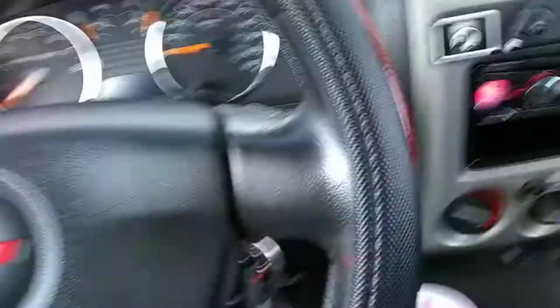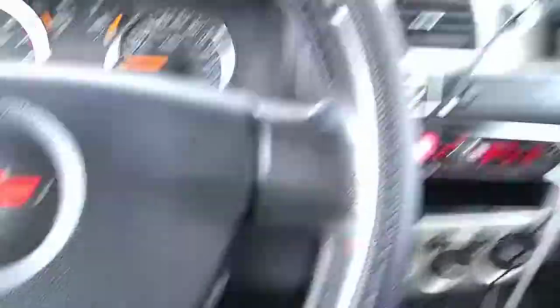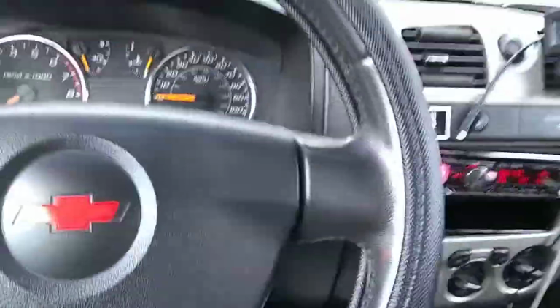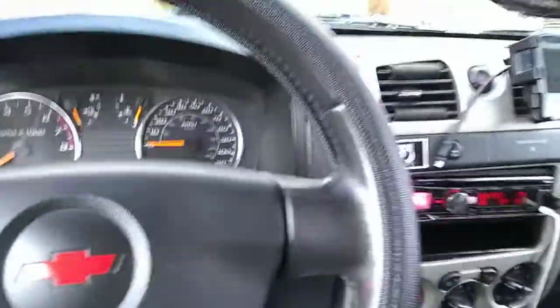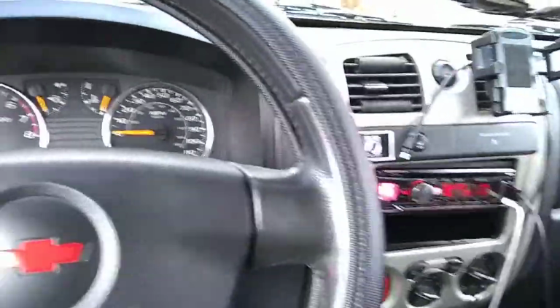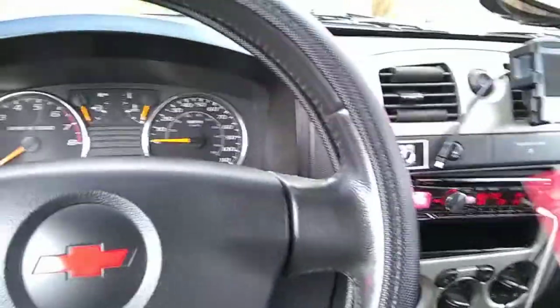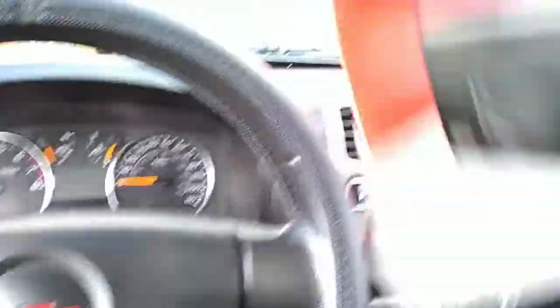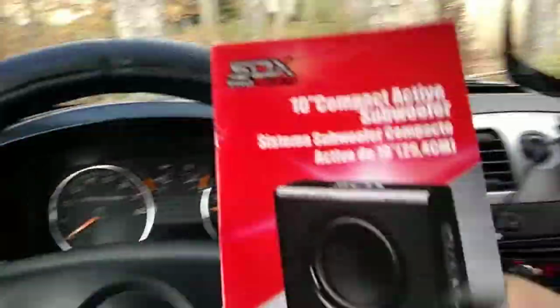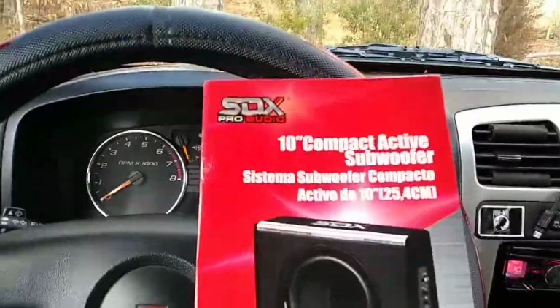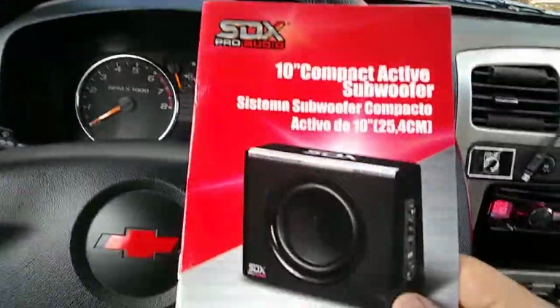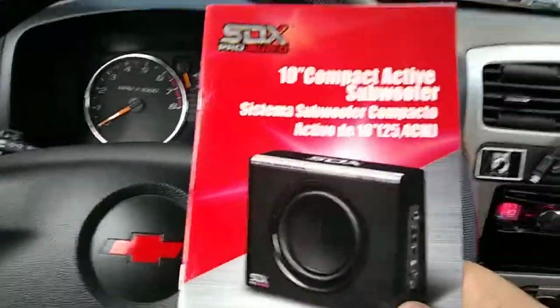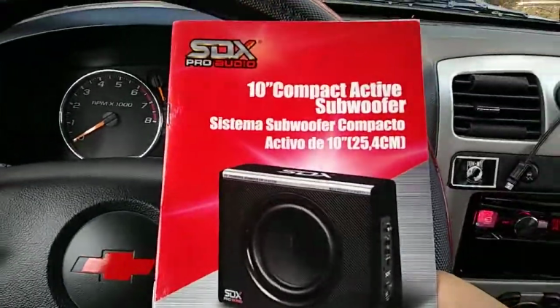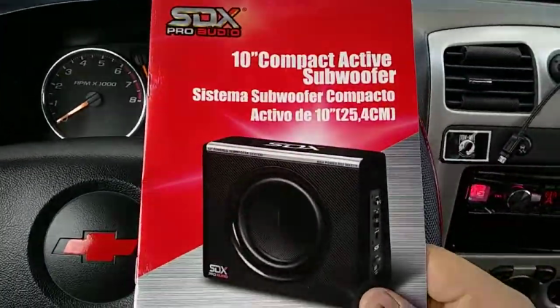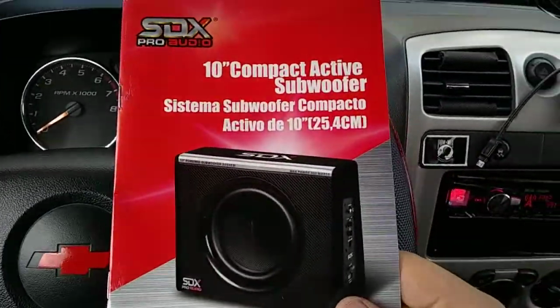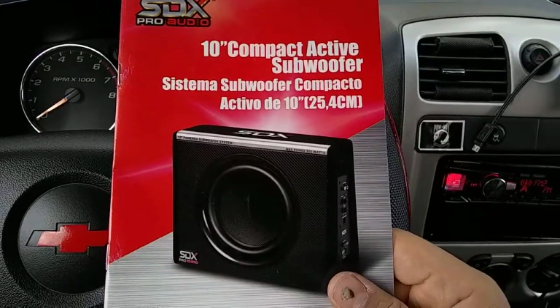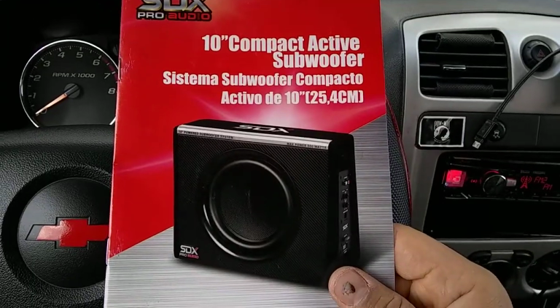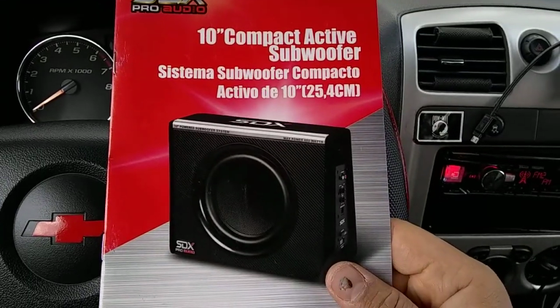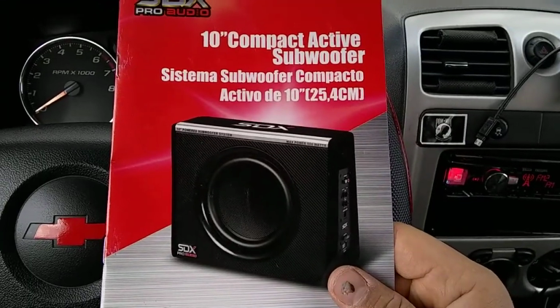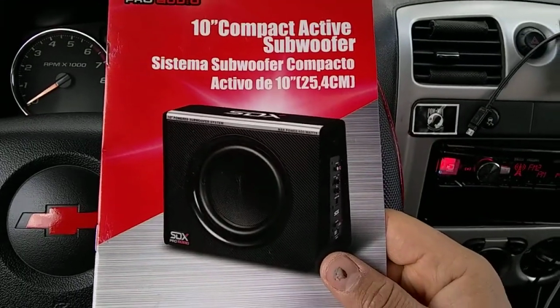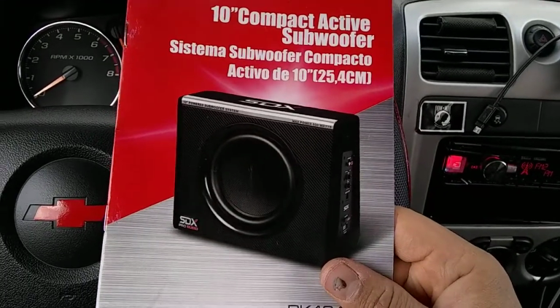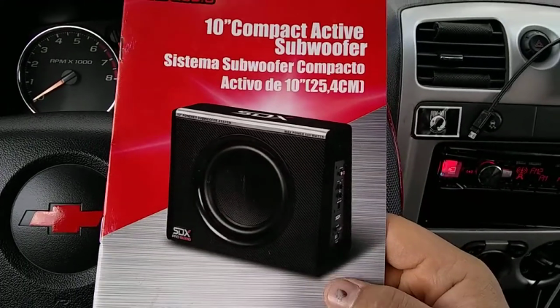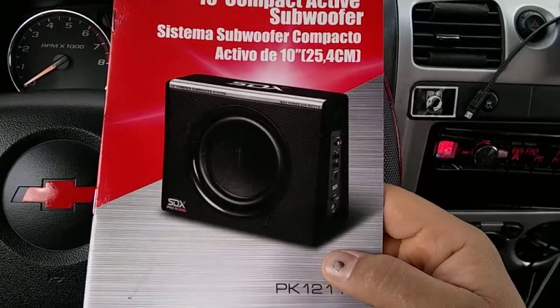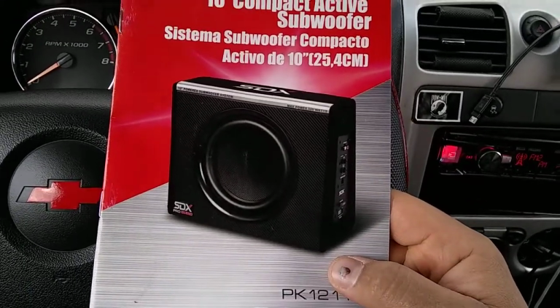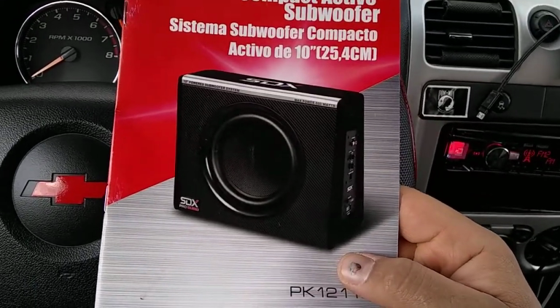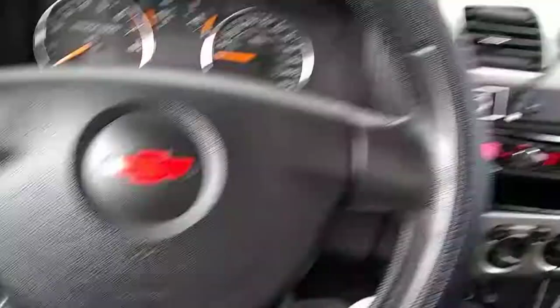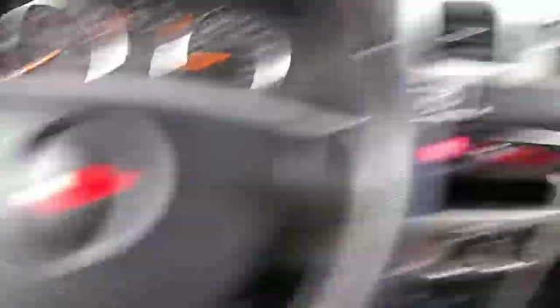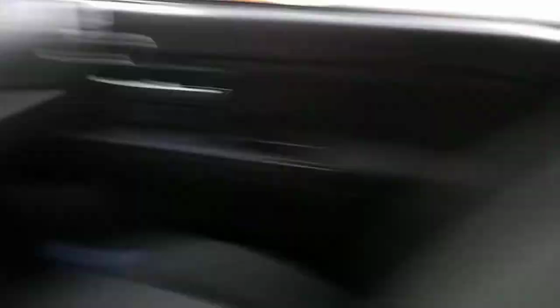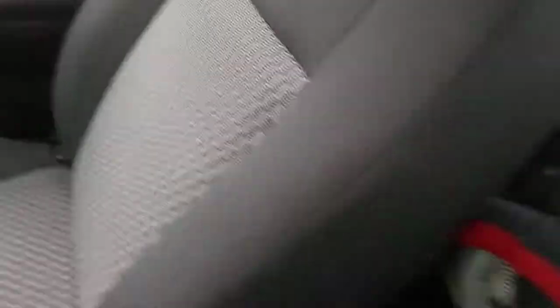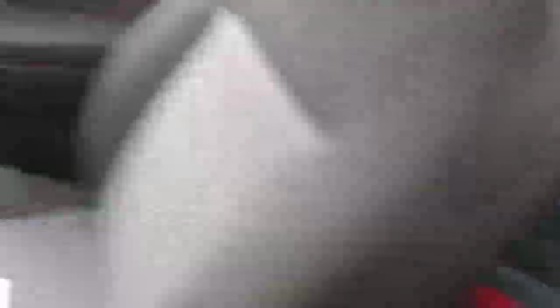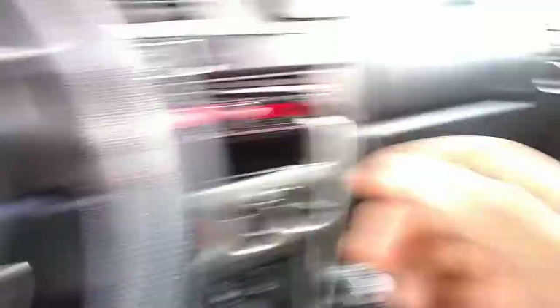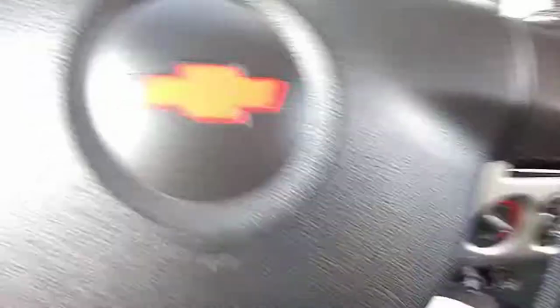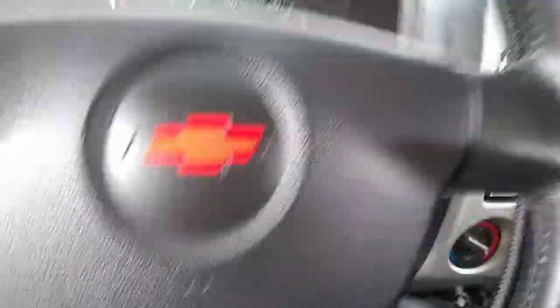Today I bought an XTX Pro Audio — it's a 10-inch subwoofer, well, an Amphite subwoofer — but I'm trying to fit it behind the seat here, and I'll show you.